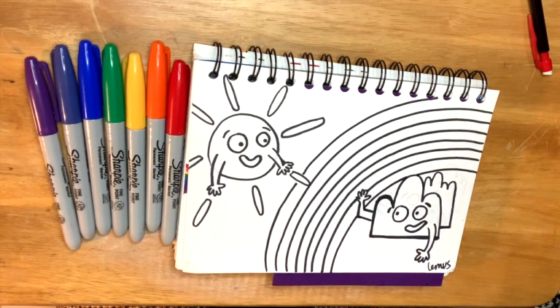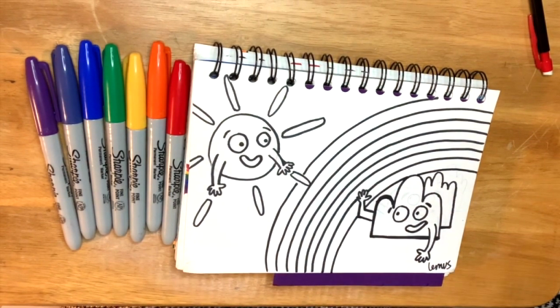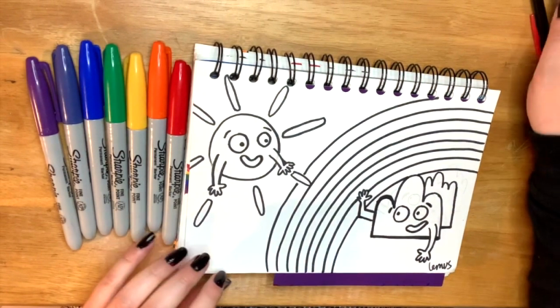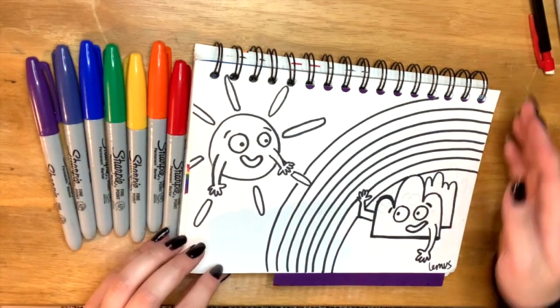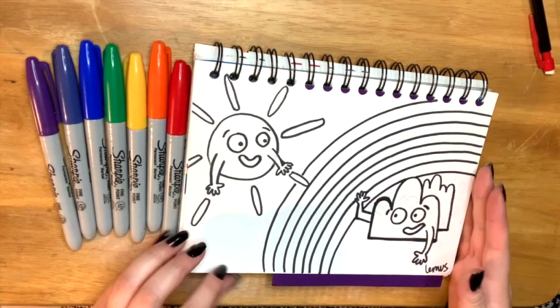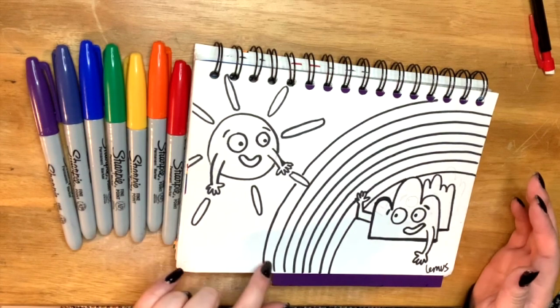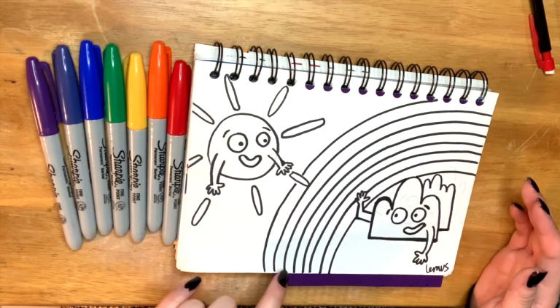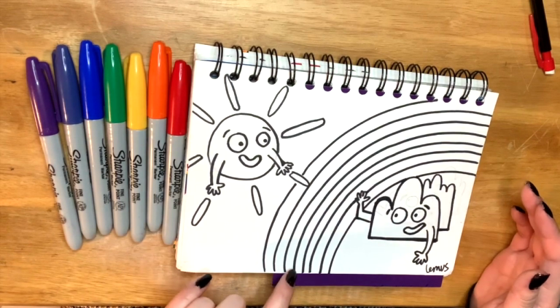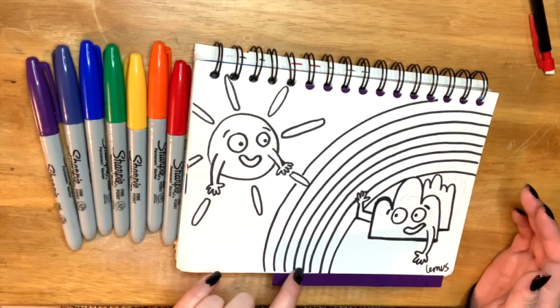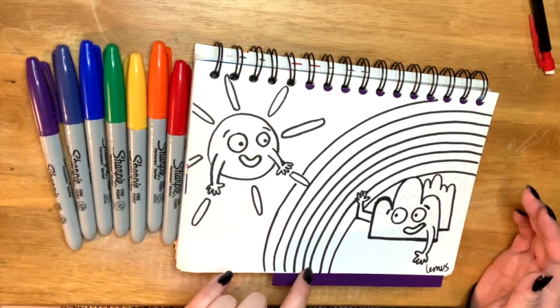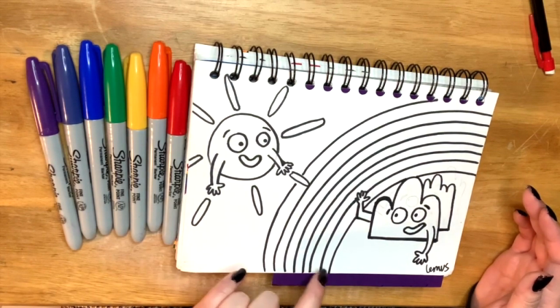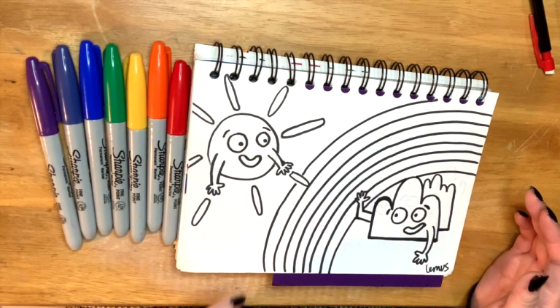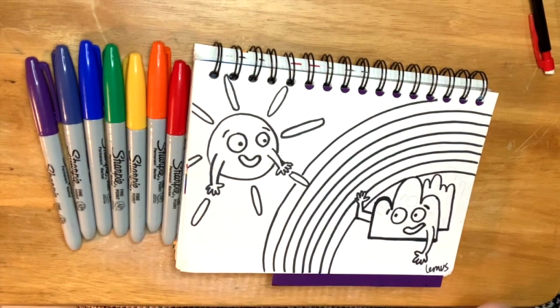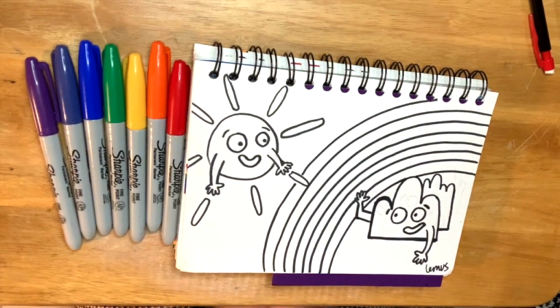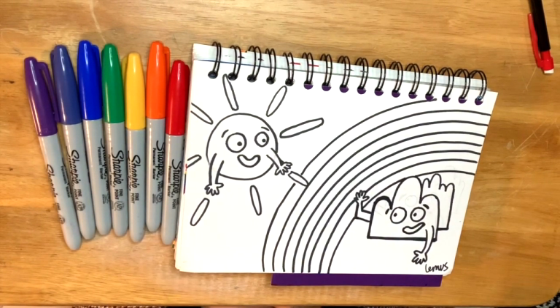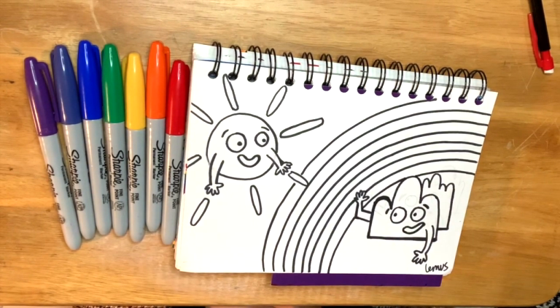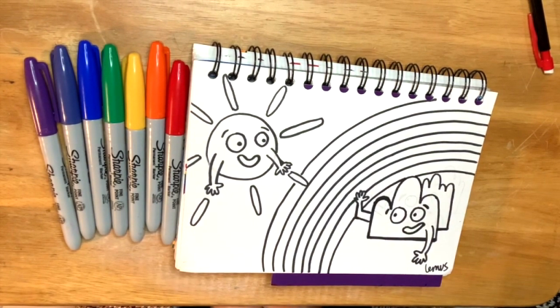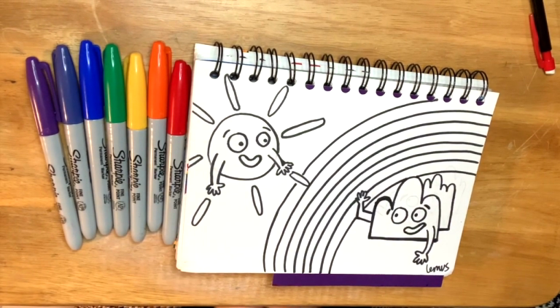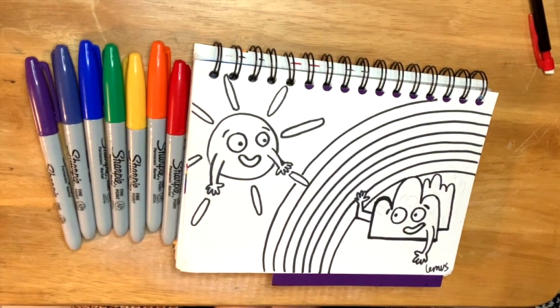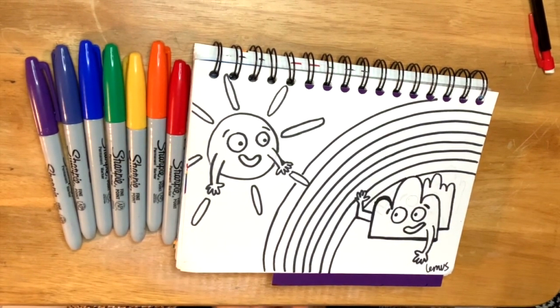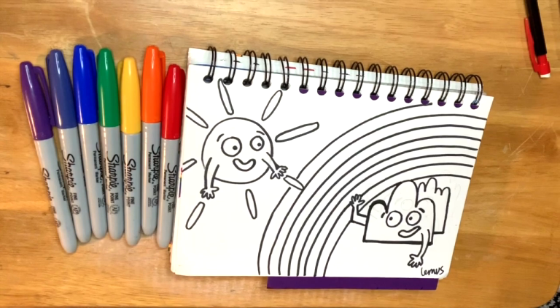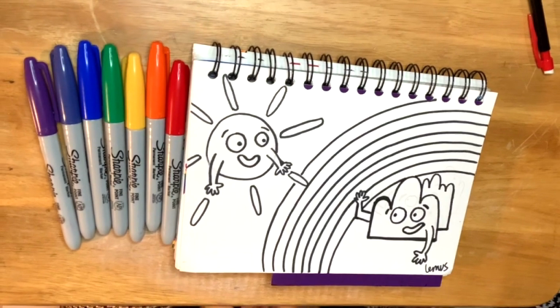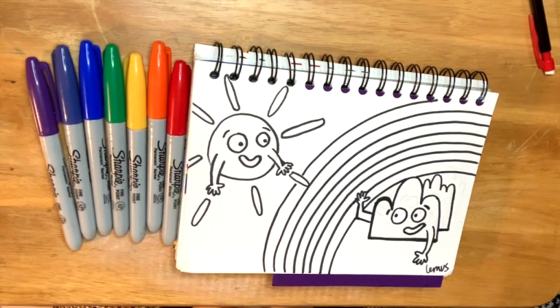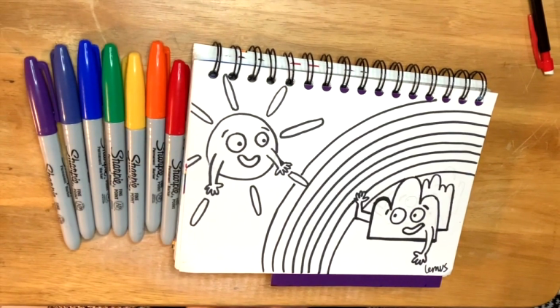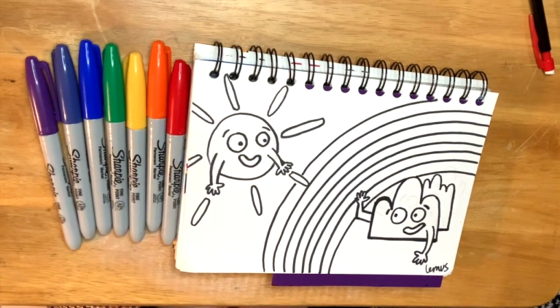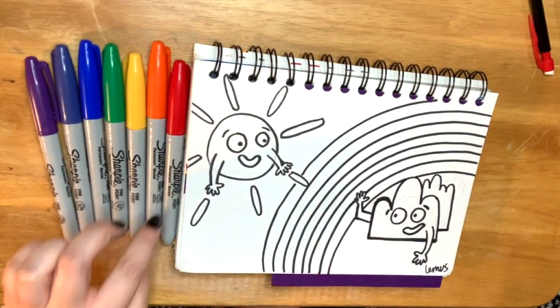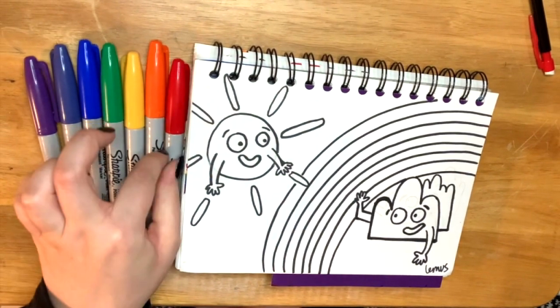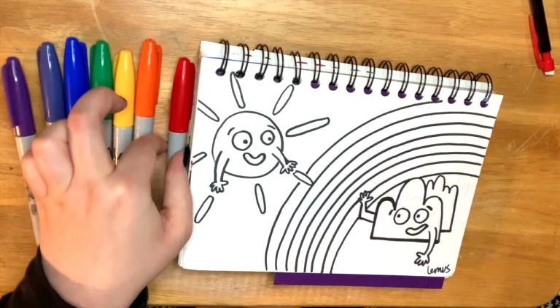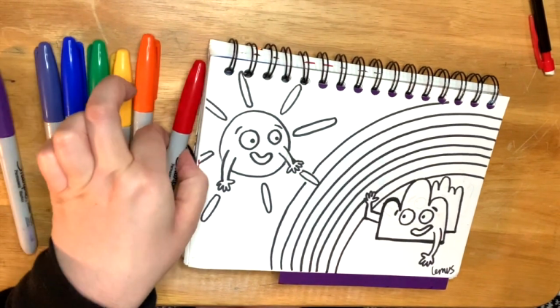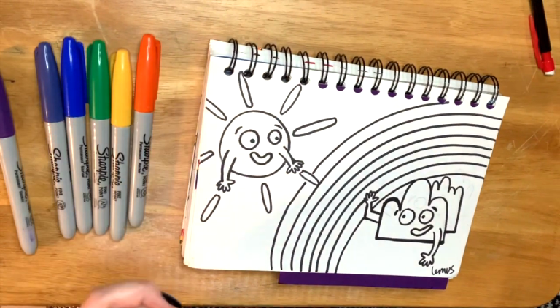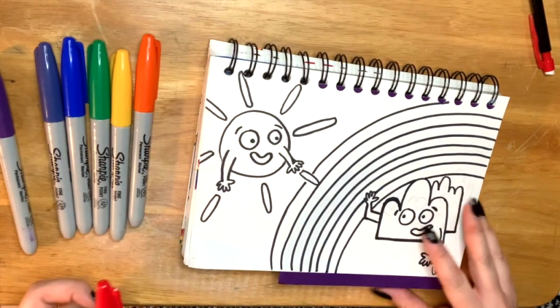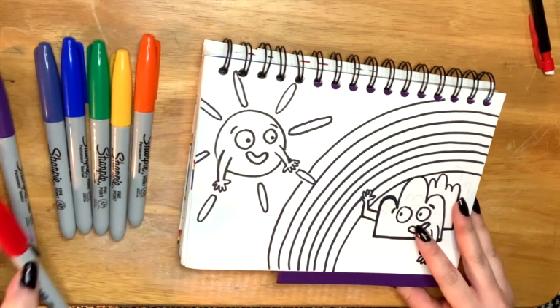Uno, dos, tres, cuatro, cinco, seis, siete. Ya tenemos nuestras siete líneas. Y ahora vamos a colorear. Now we're going to color.